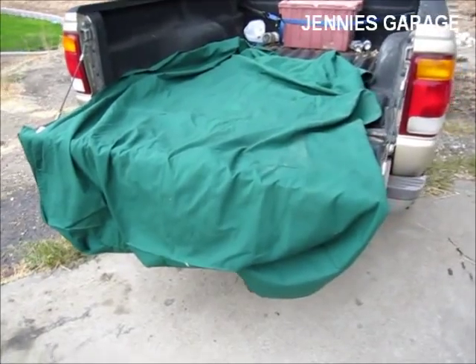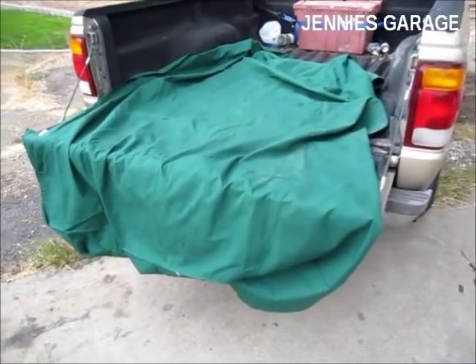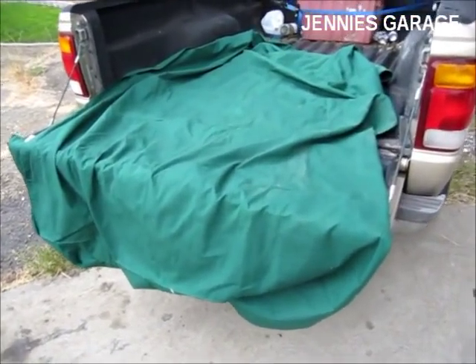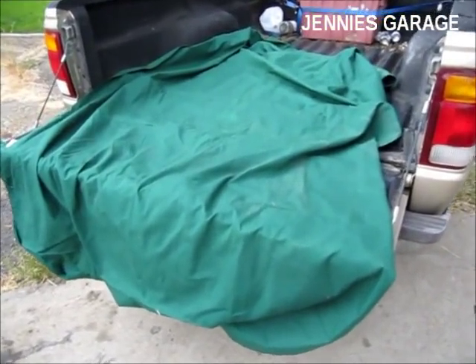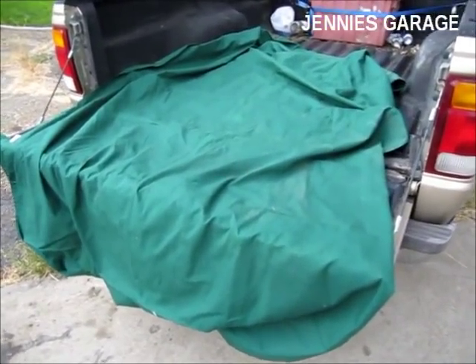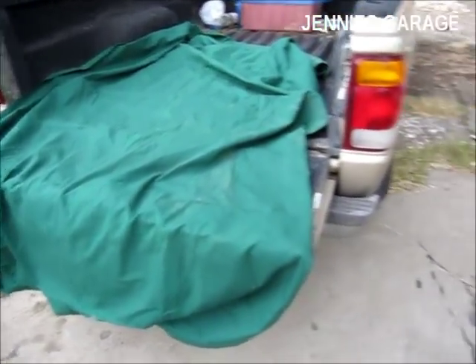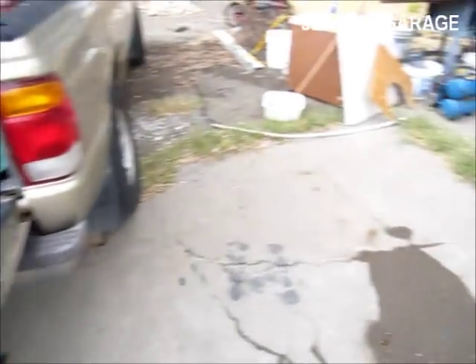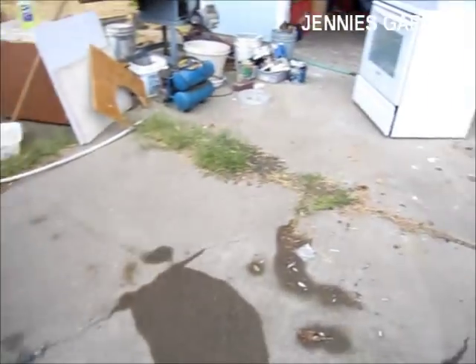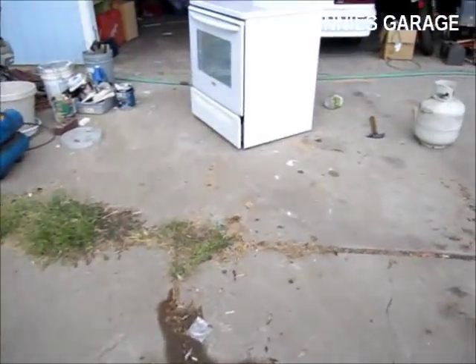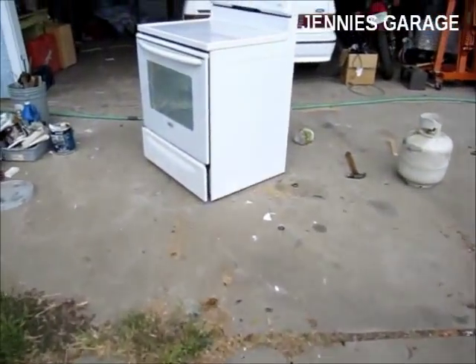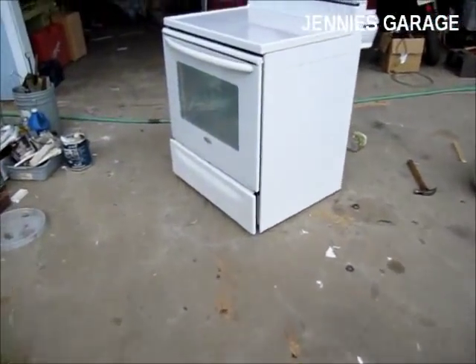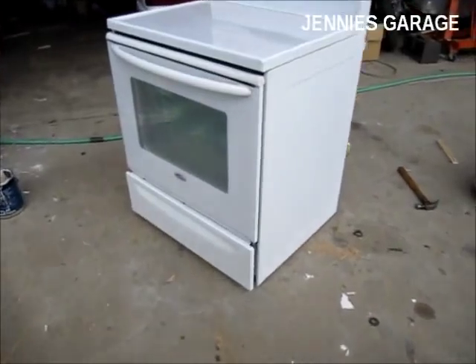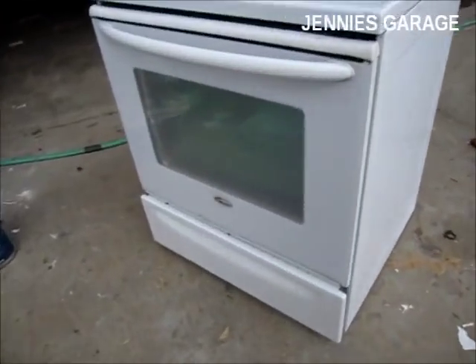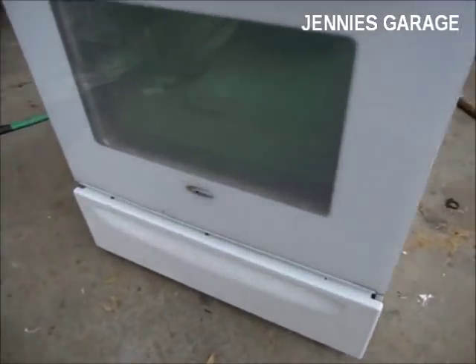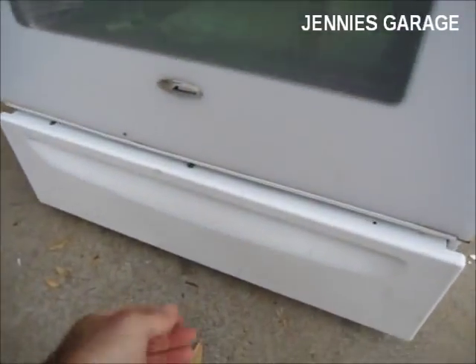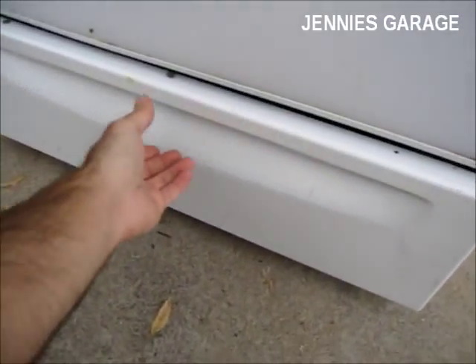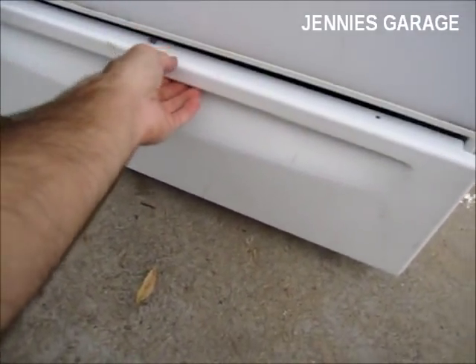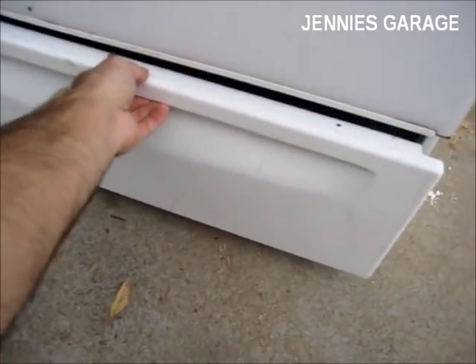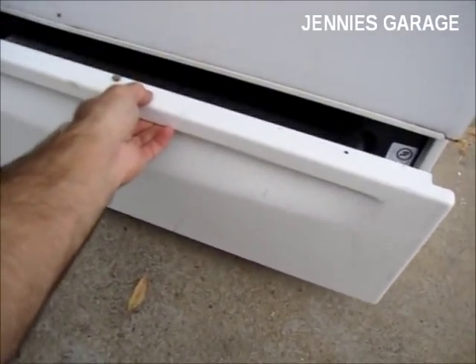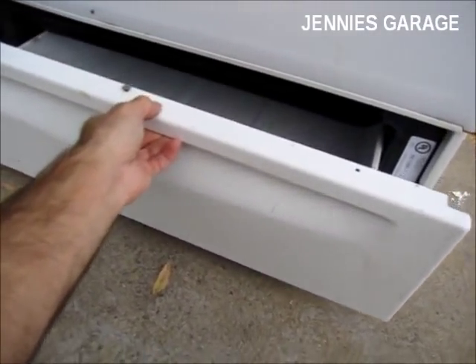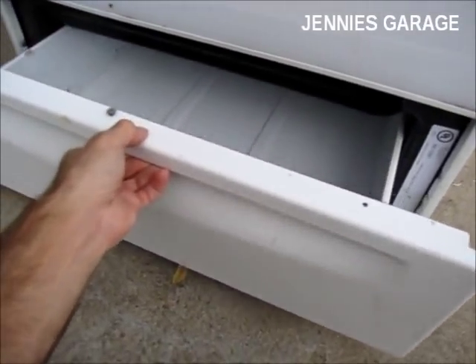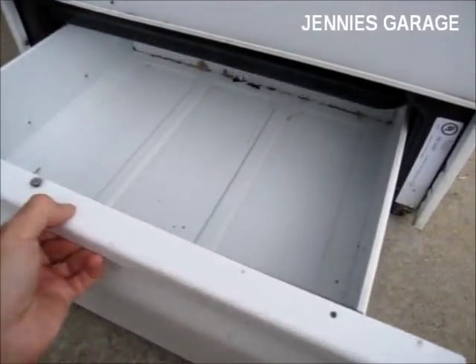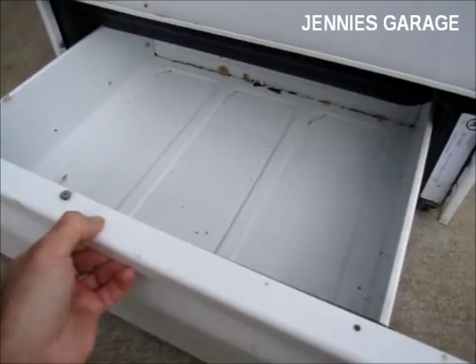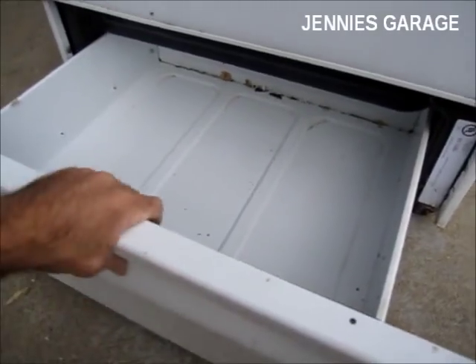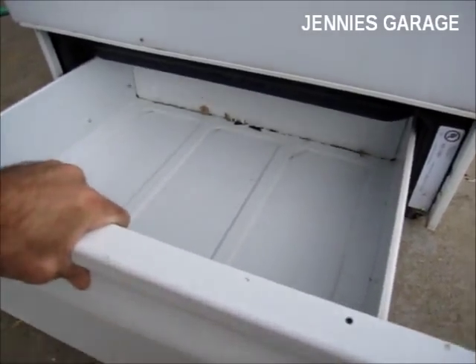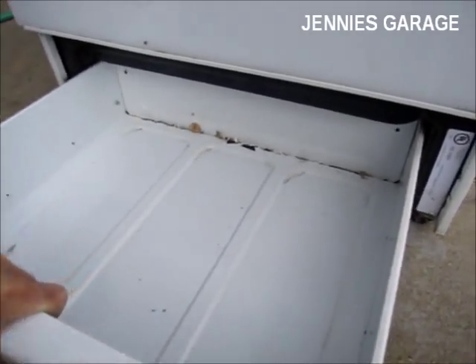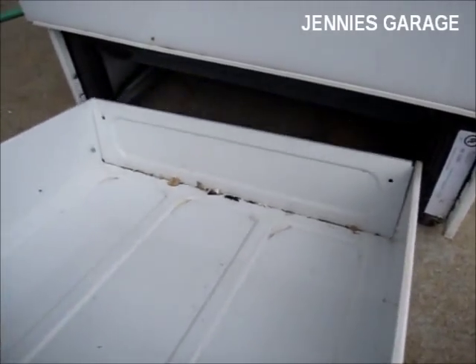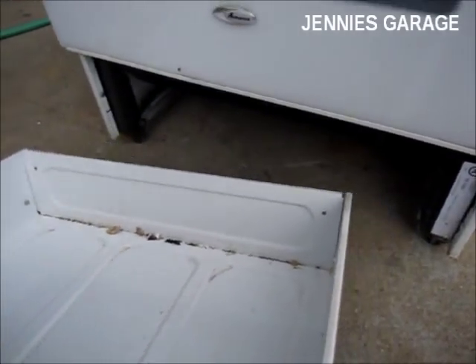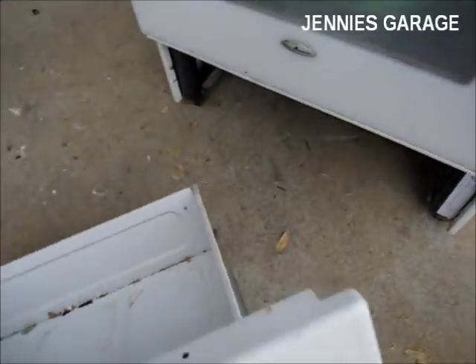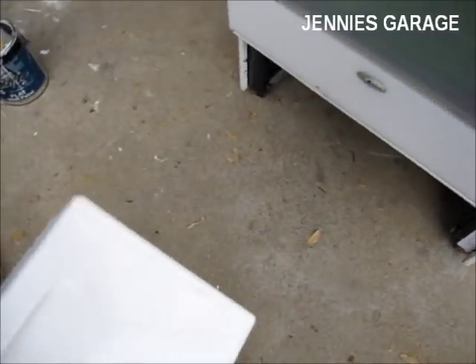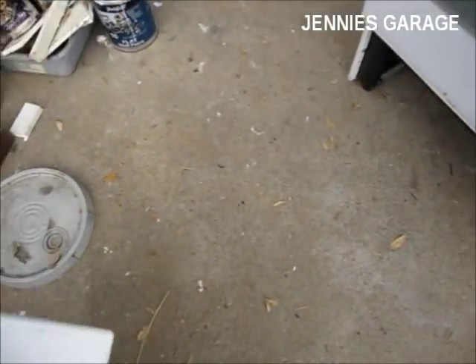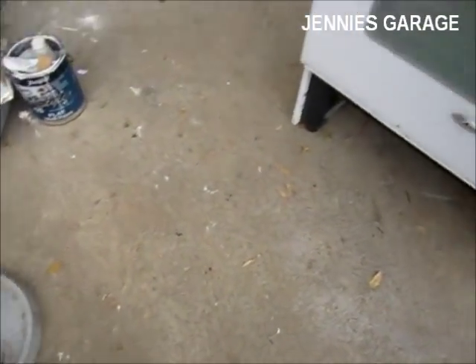Now I've got my sheet prepared, and the next thing I'm going to do is remove this drawer to eliminate excess weight. Every little bit counts.